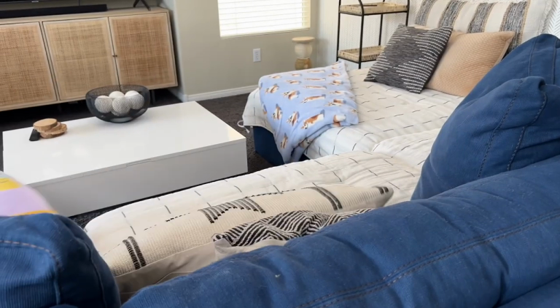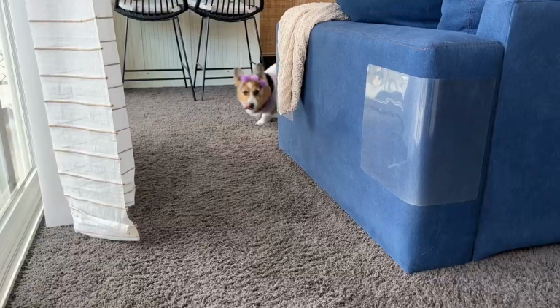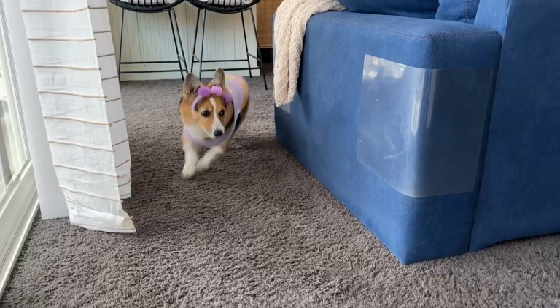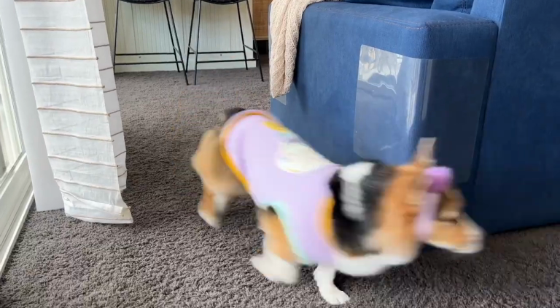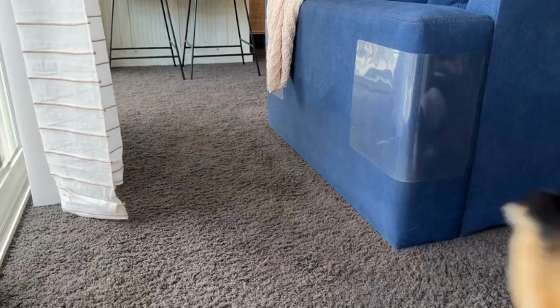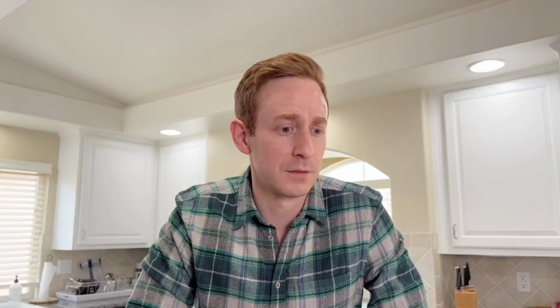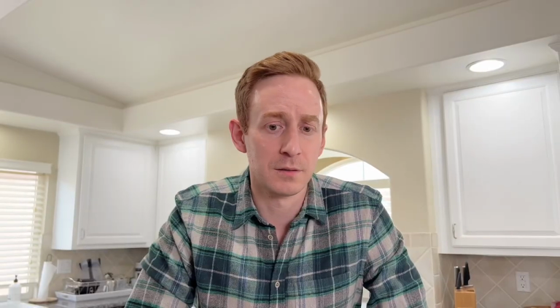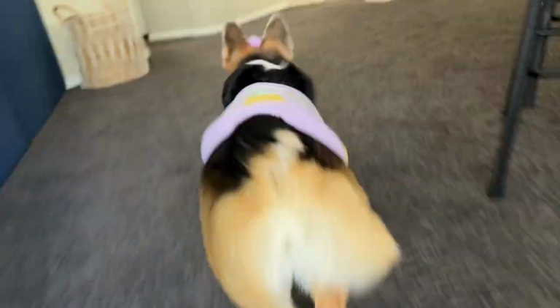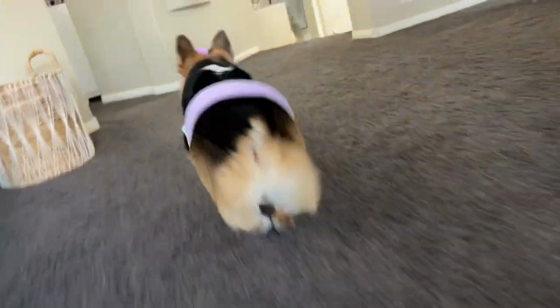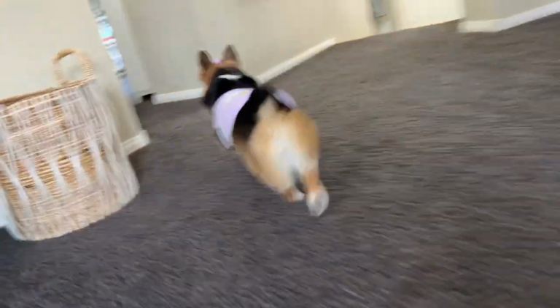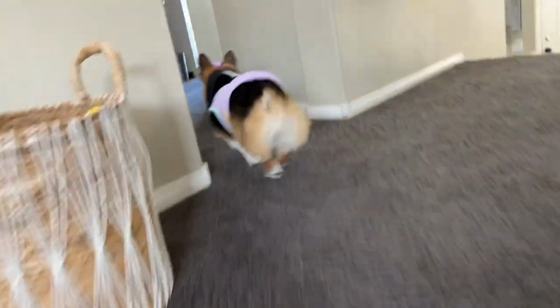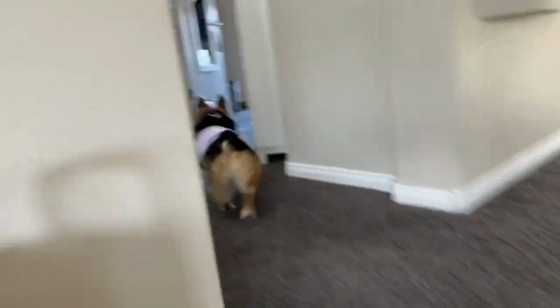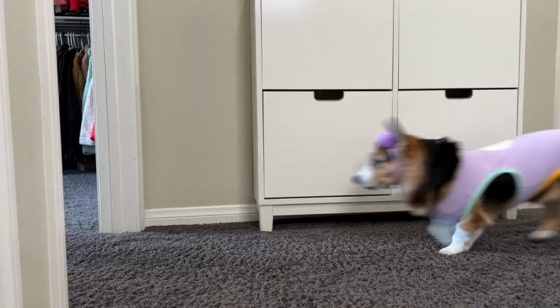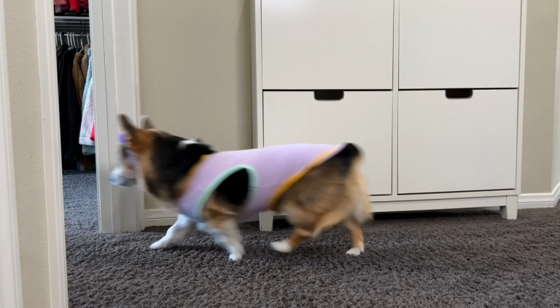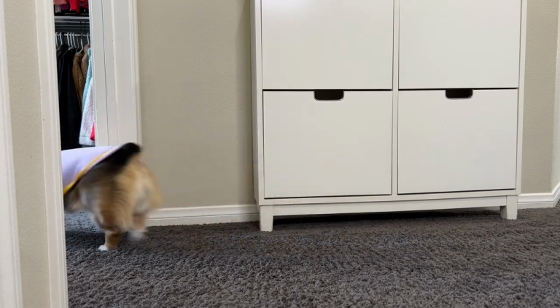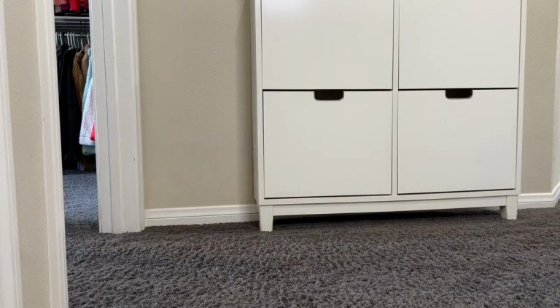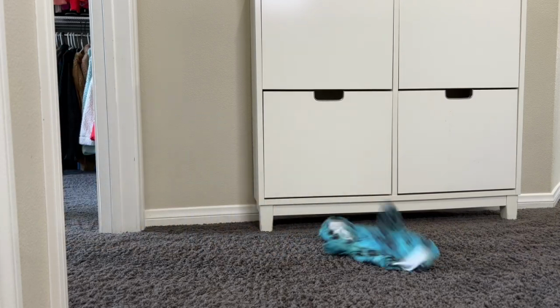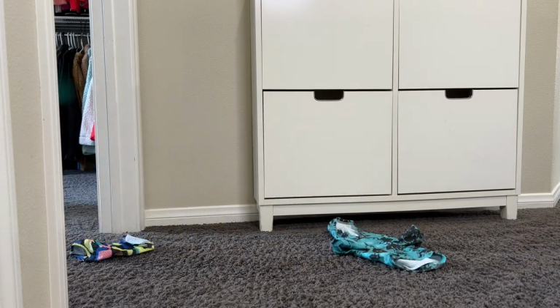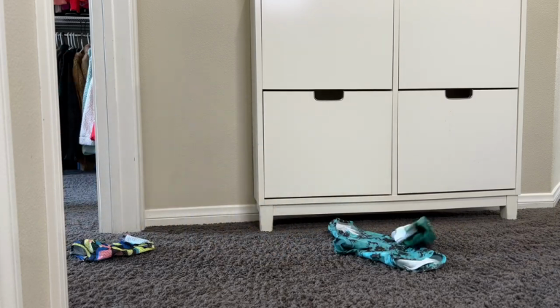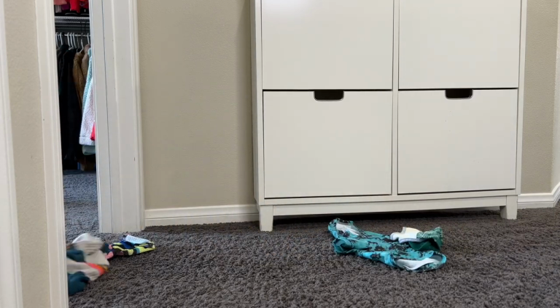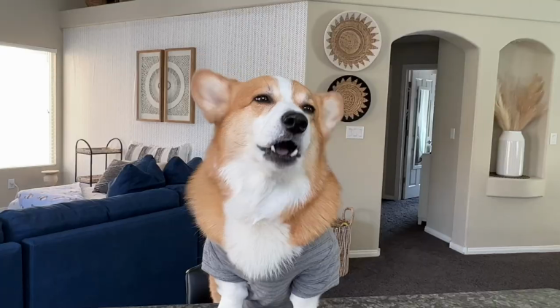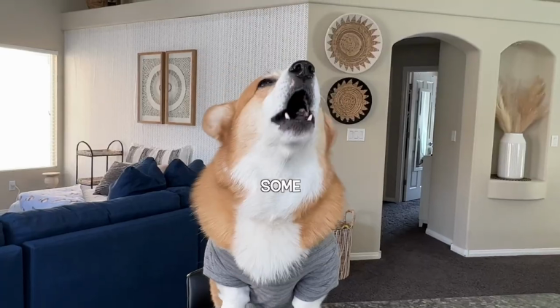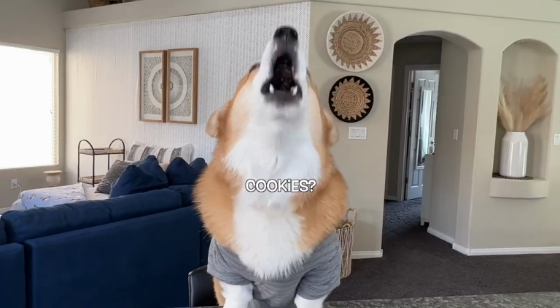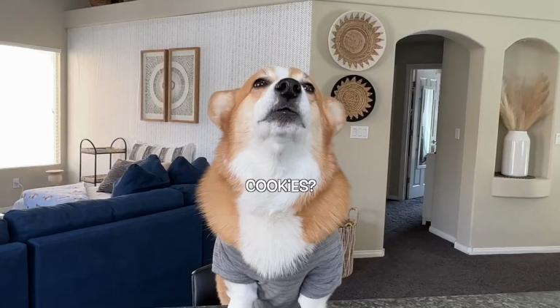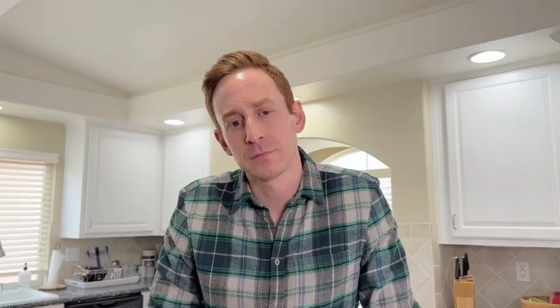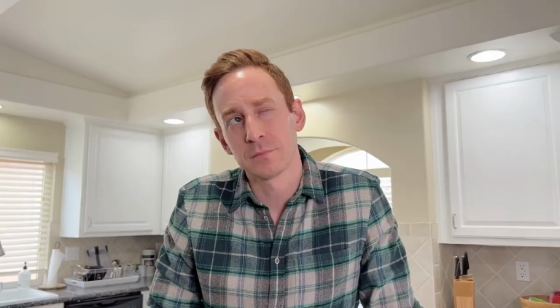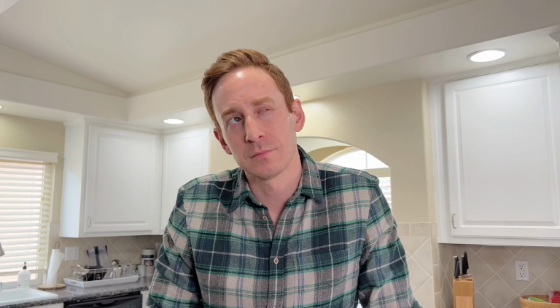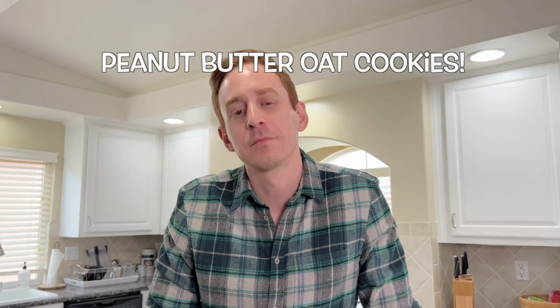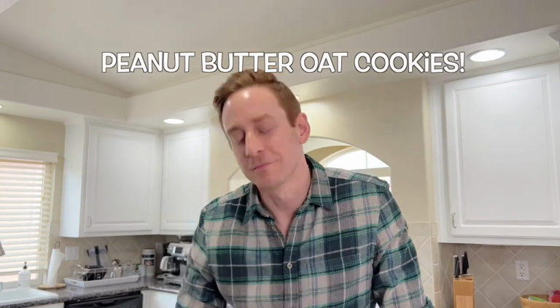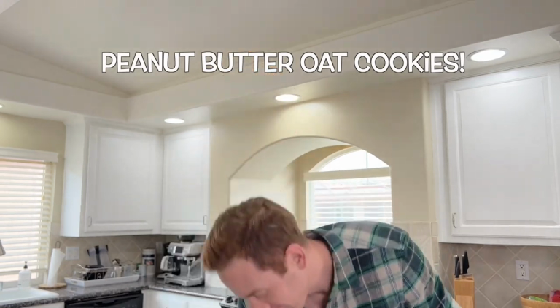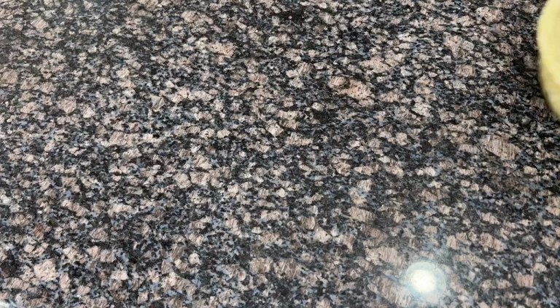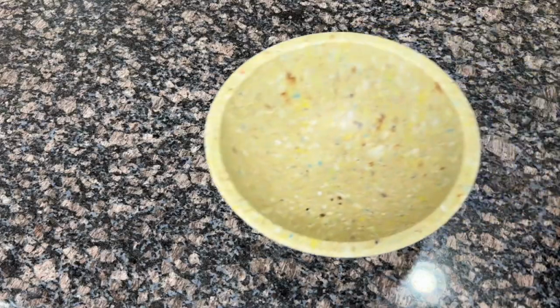Punctuality may not be our strong suit, but we're great at filling our guests' bellies. Now, we're going to need something sweet to balance out this barcuterie board. Some cookies! Good call, Hammy. Peanut butter oat cookies have a place on any board.